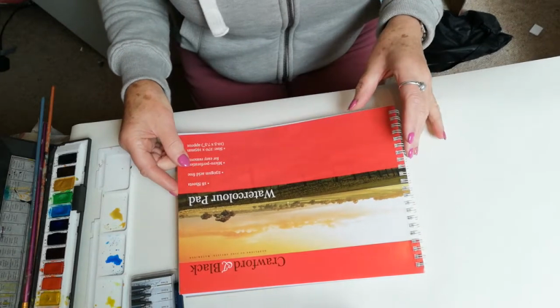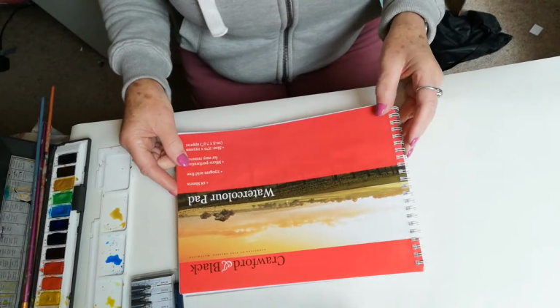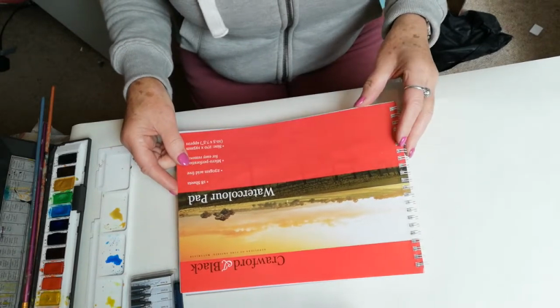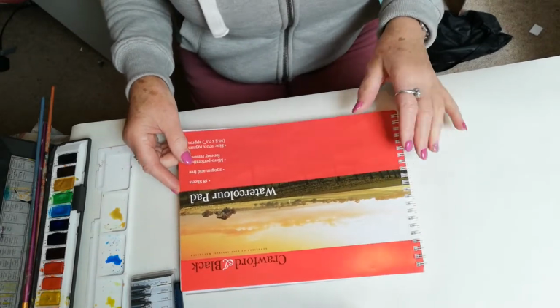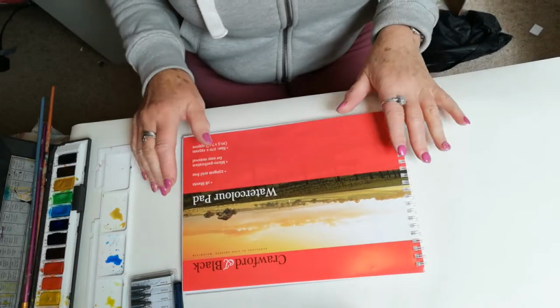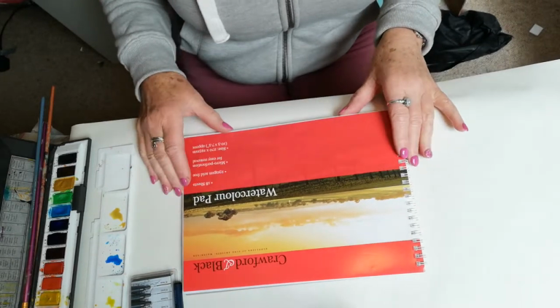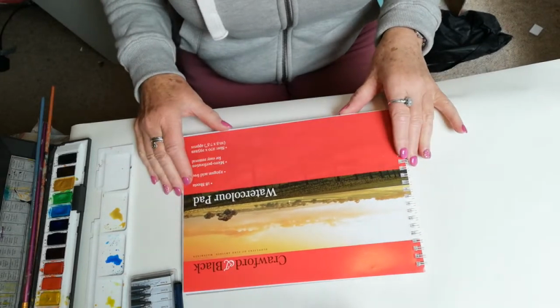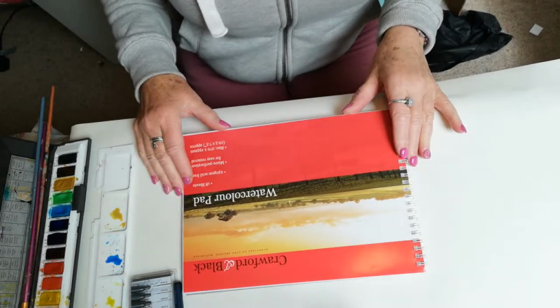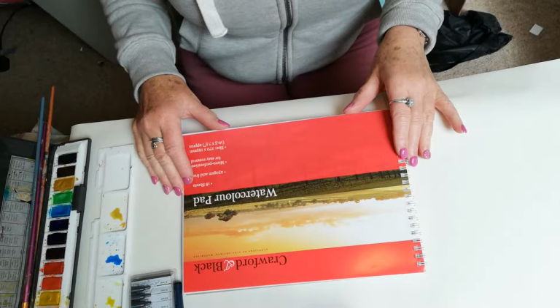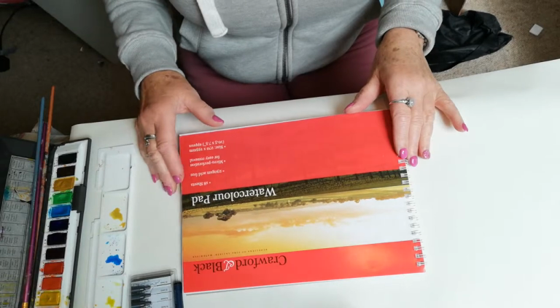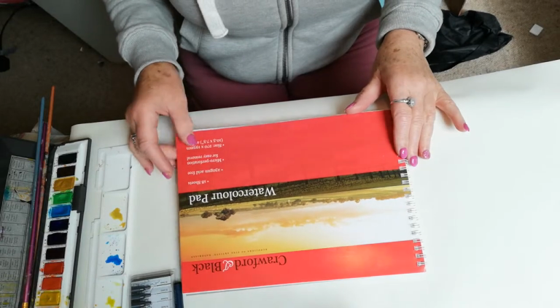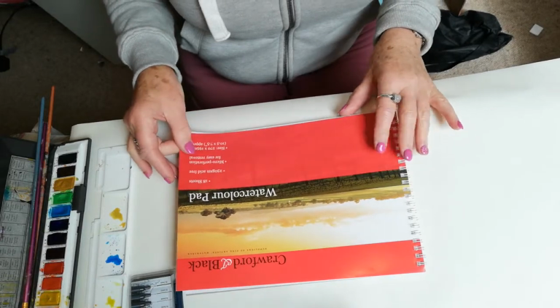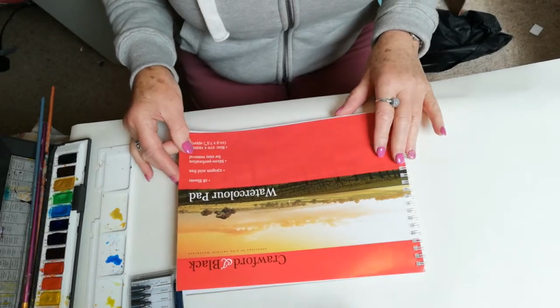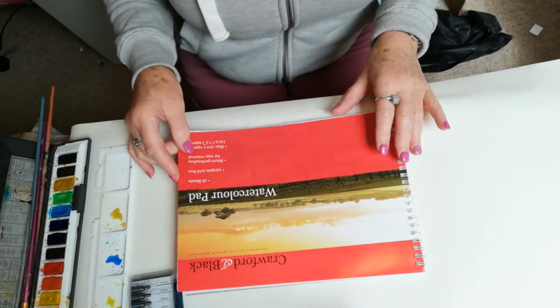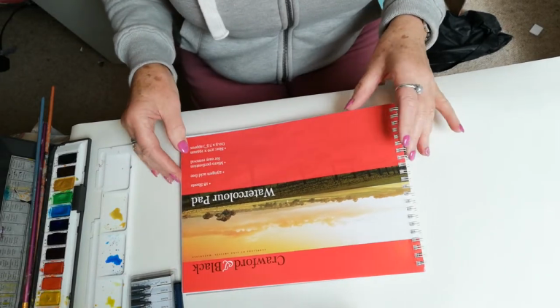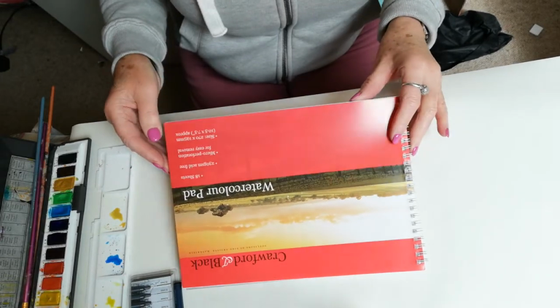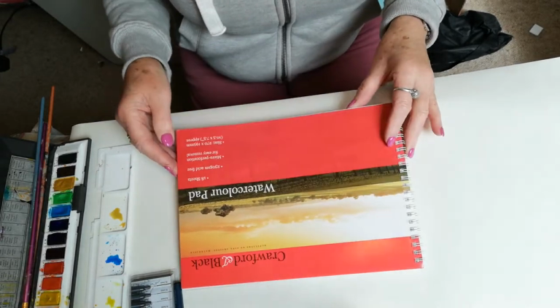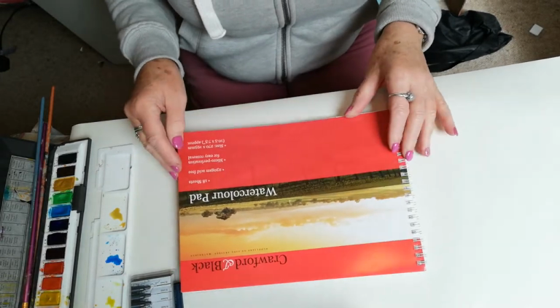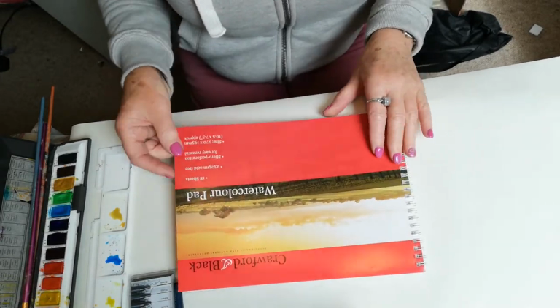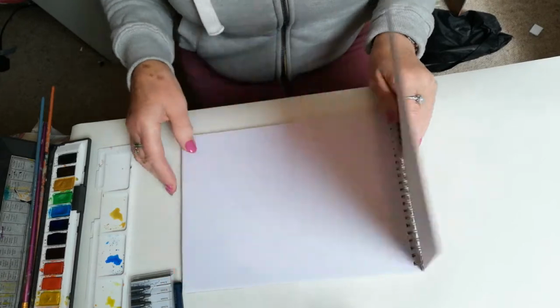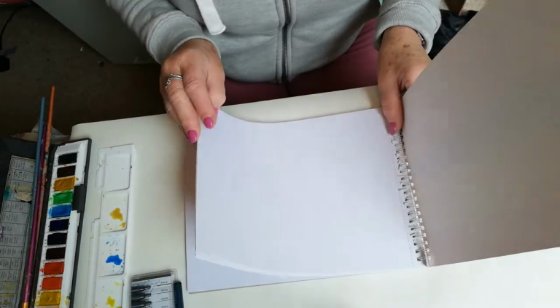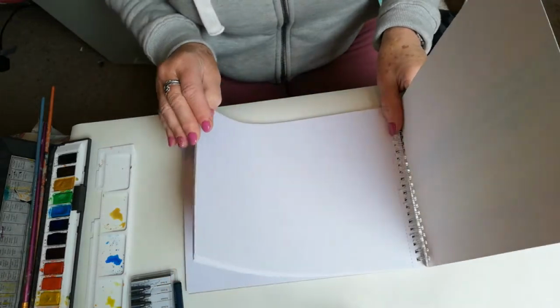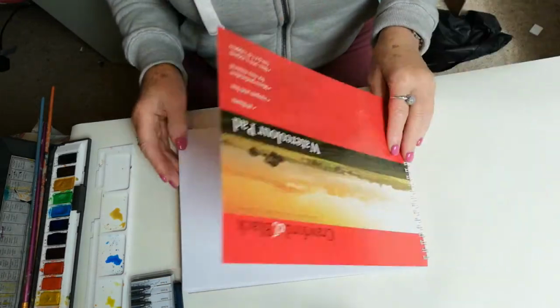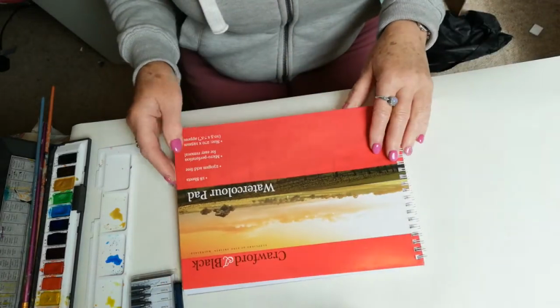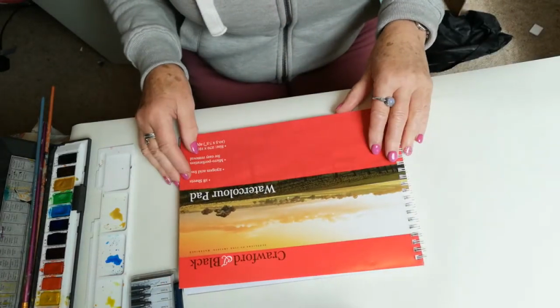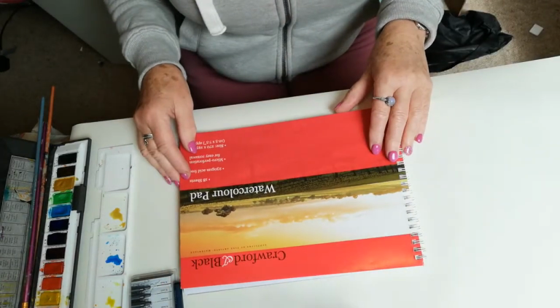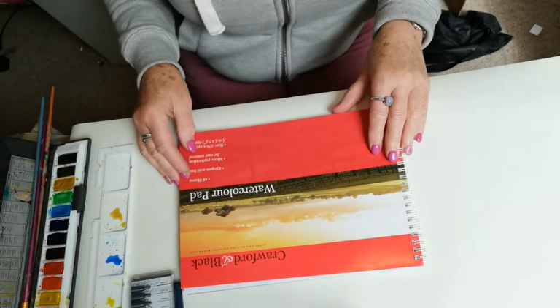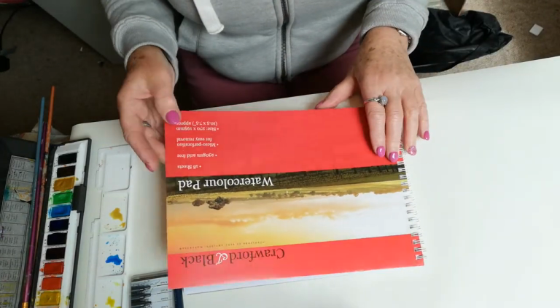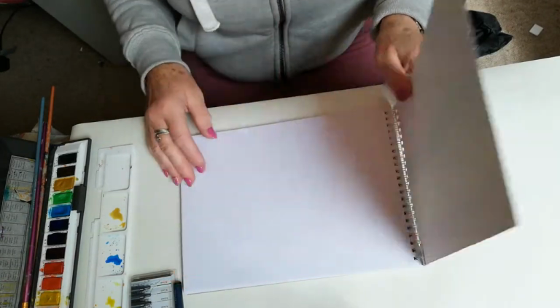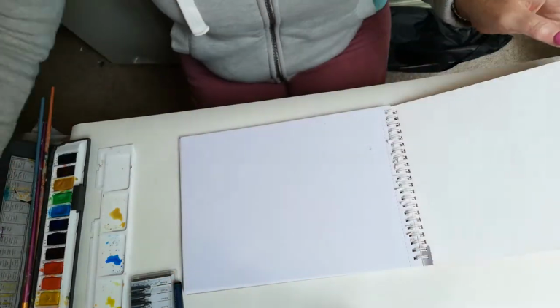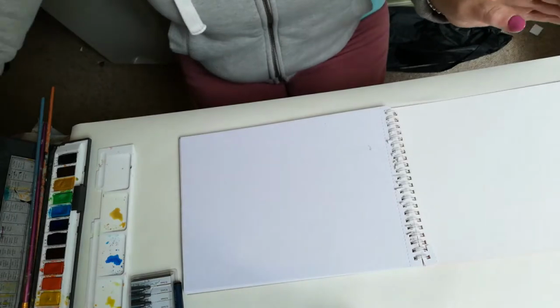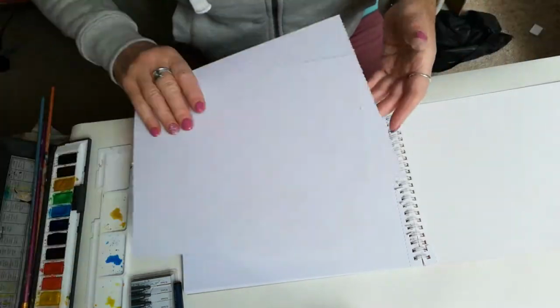What I've used for the journal I'm going to make for you is some very cheap watercolour paper. This pad here cost me £2 and it's got quite a lot of sheets in it, and what I'm going to do is use a couple of pieces of paper.